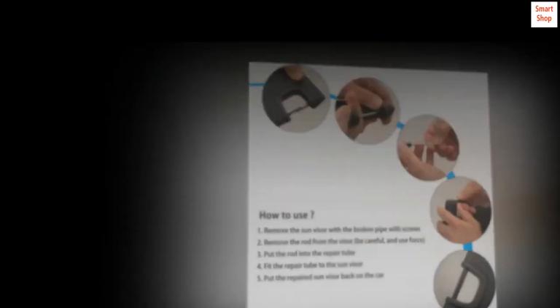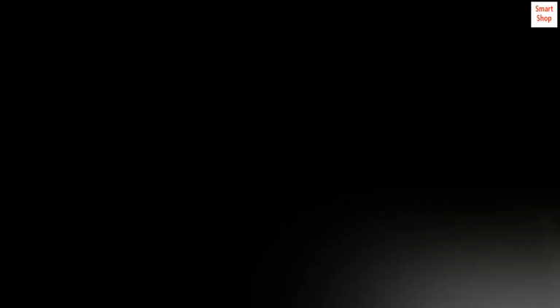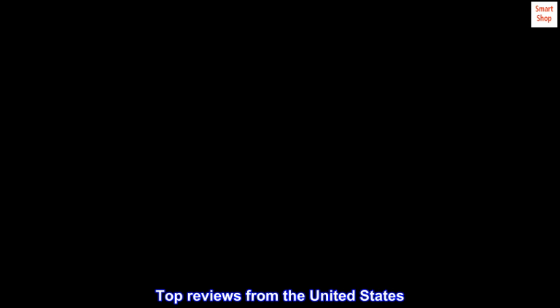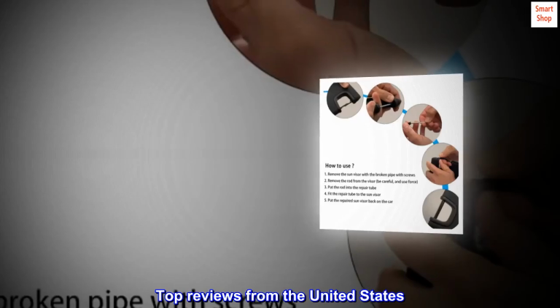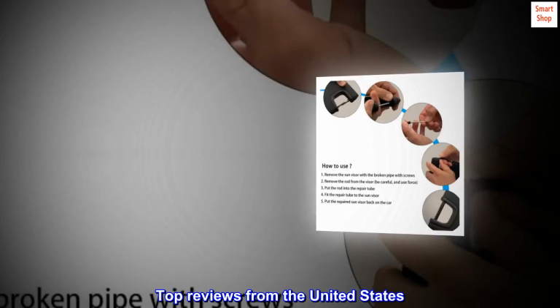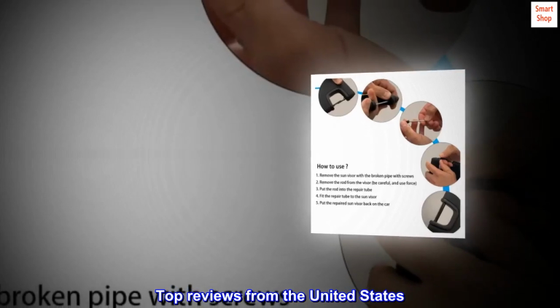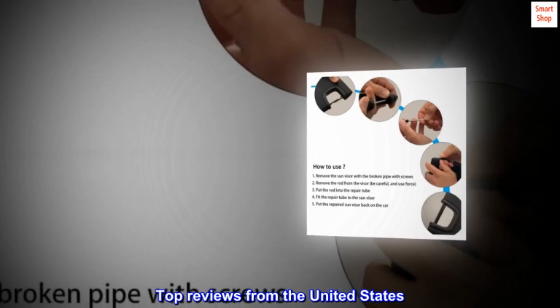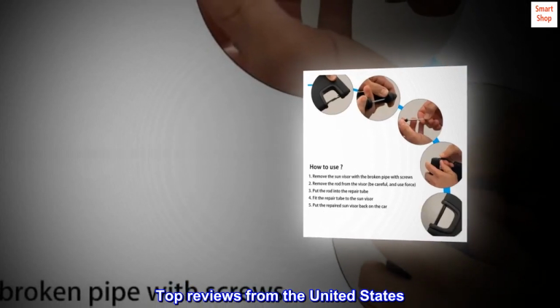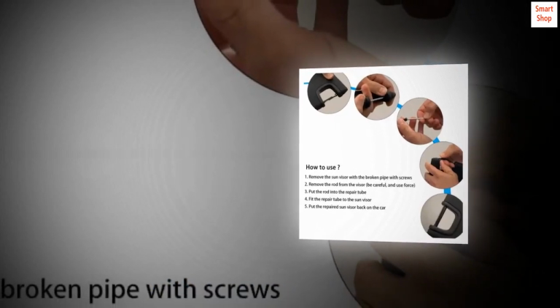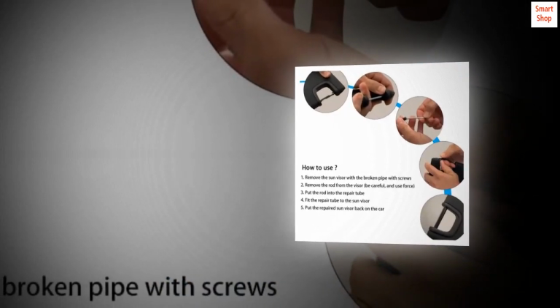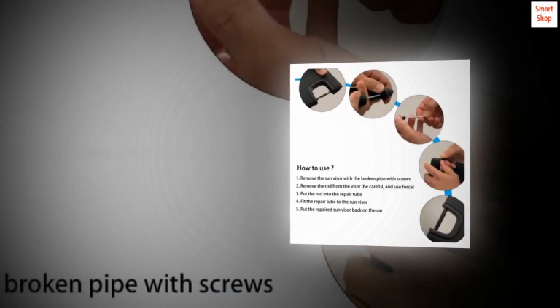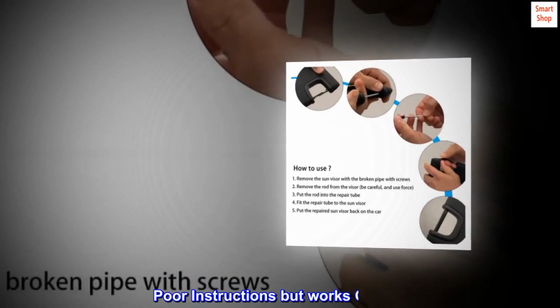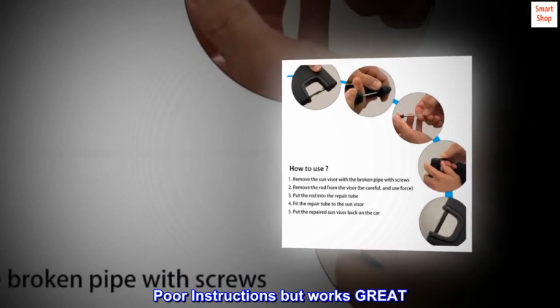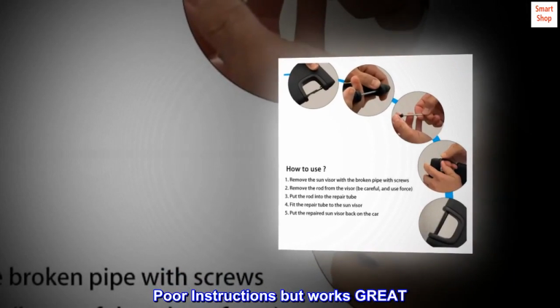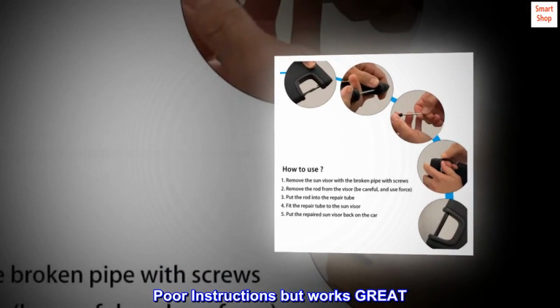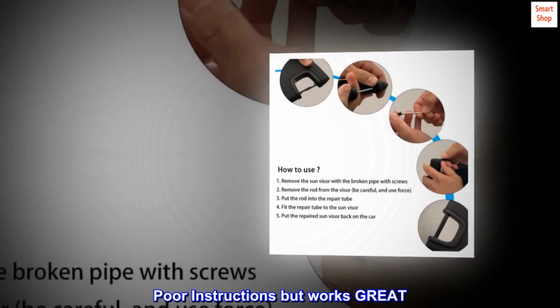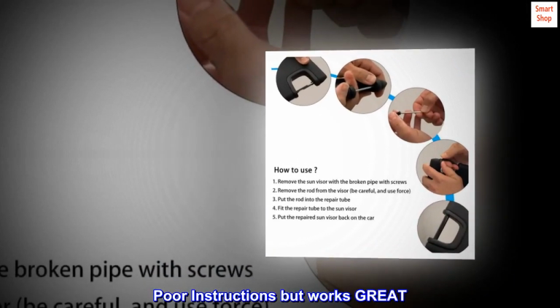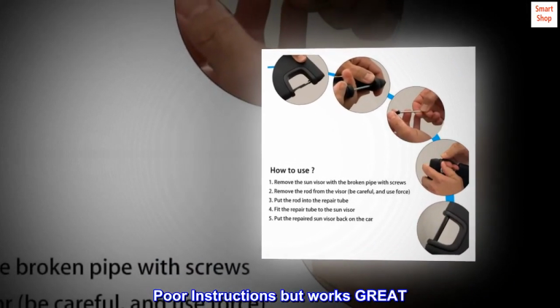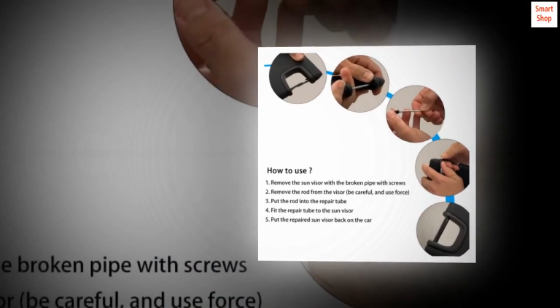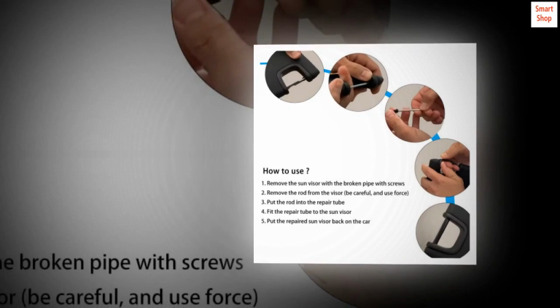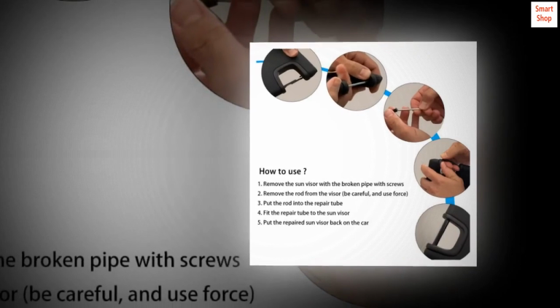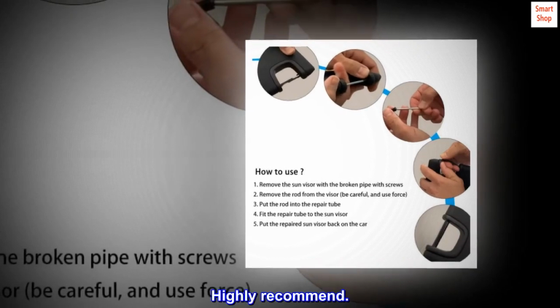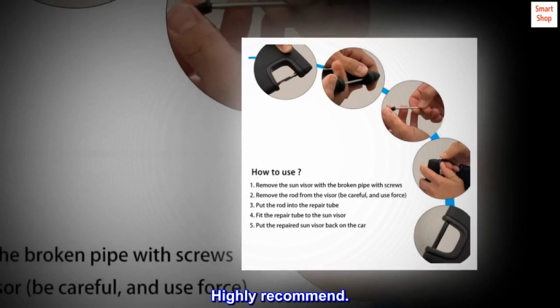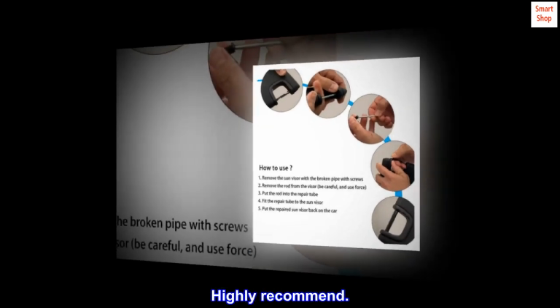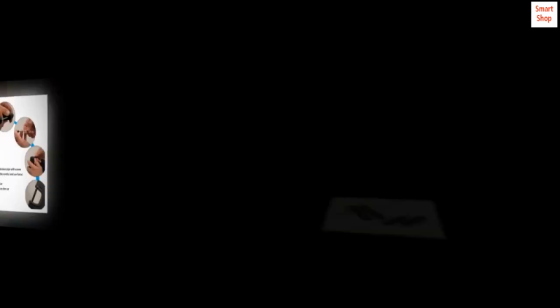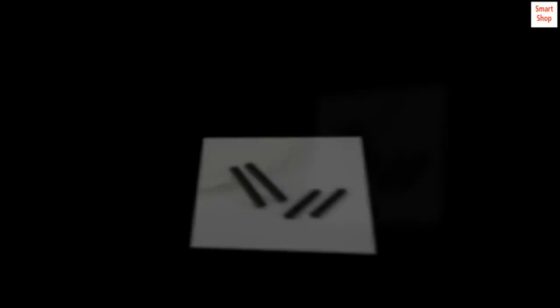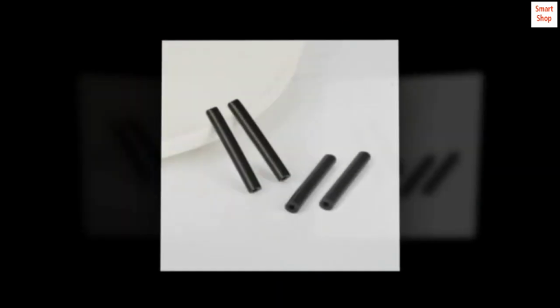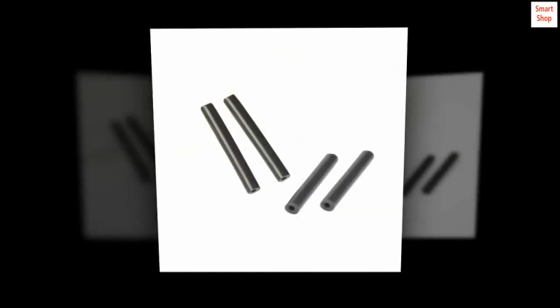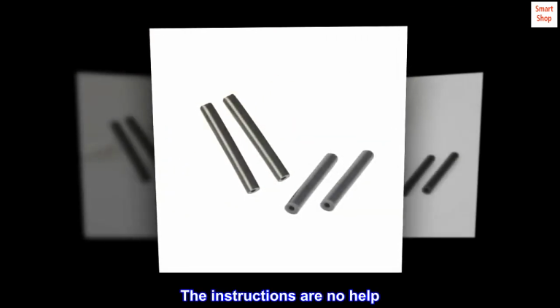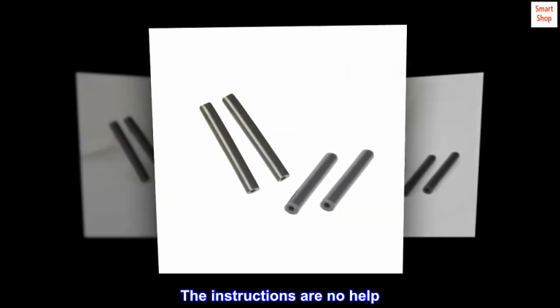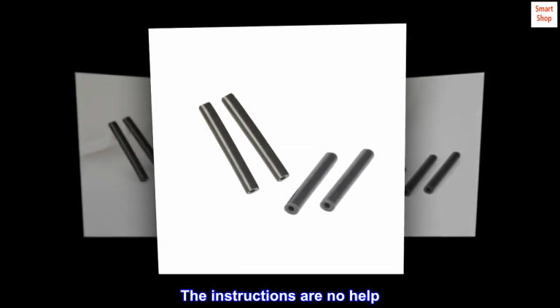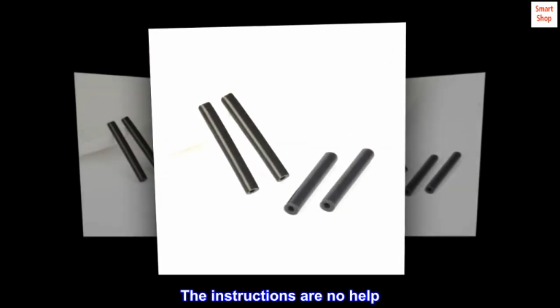Top reviews from the United States: Poor instructions but works great — highly recommend. The instructions are no help.